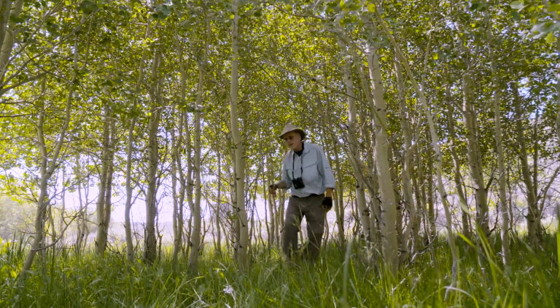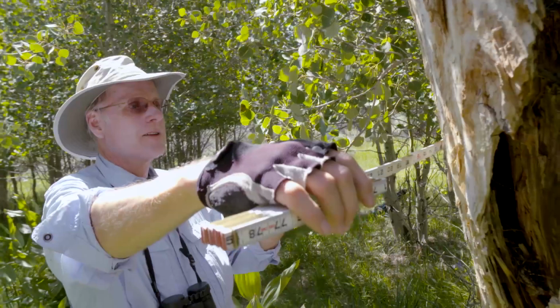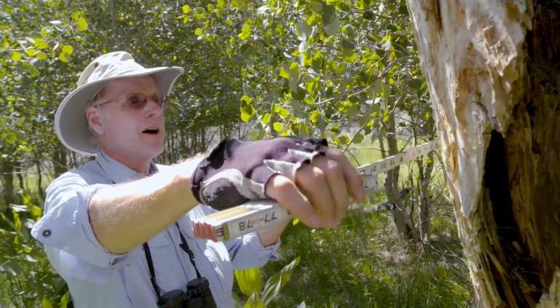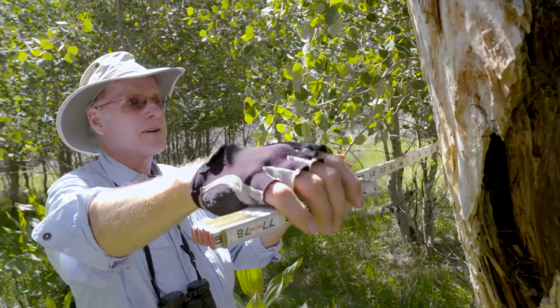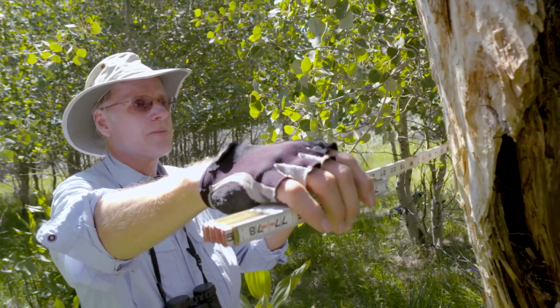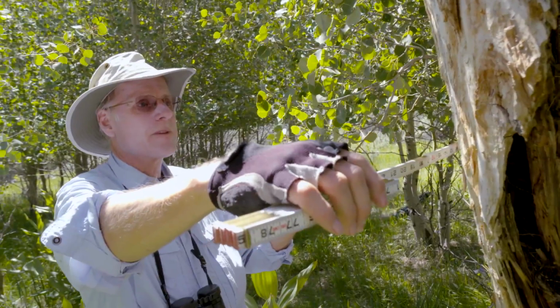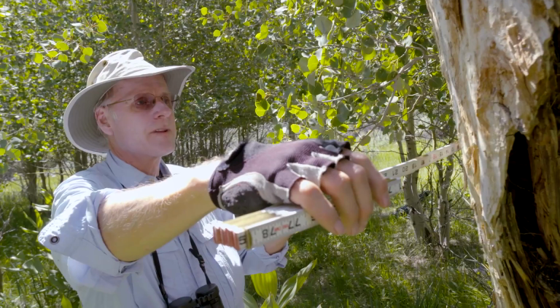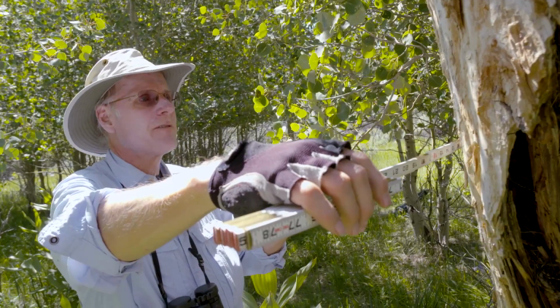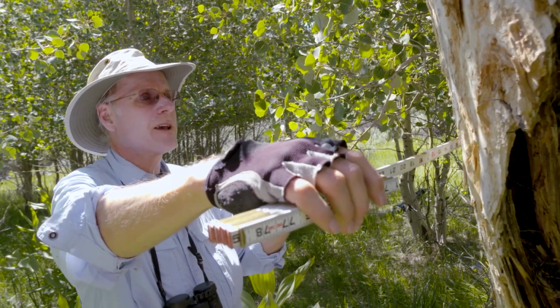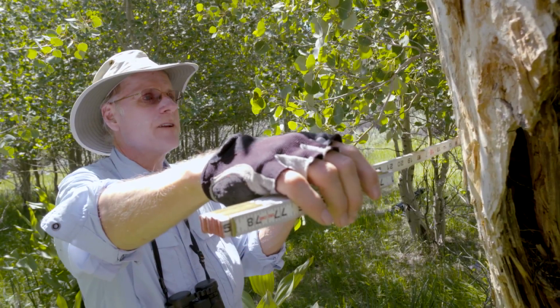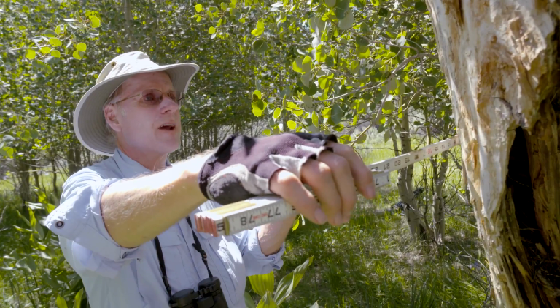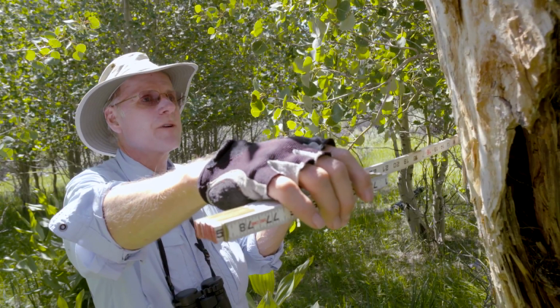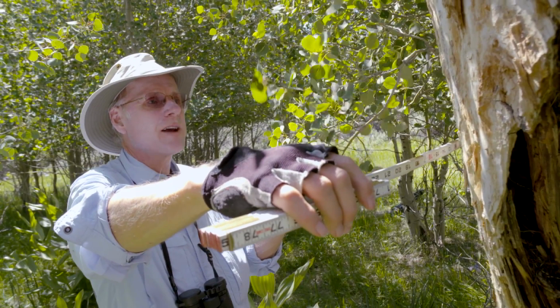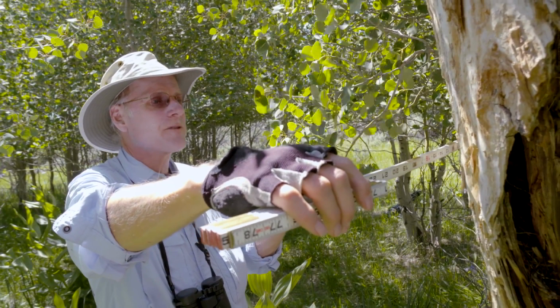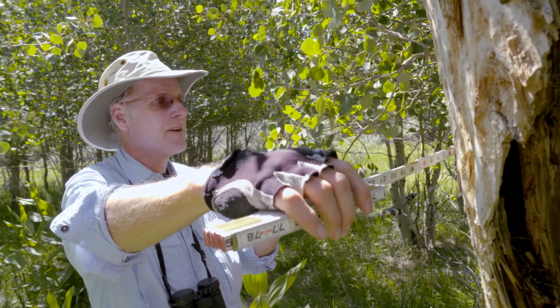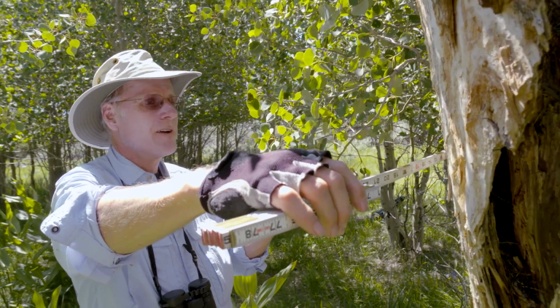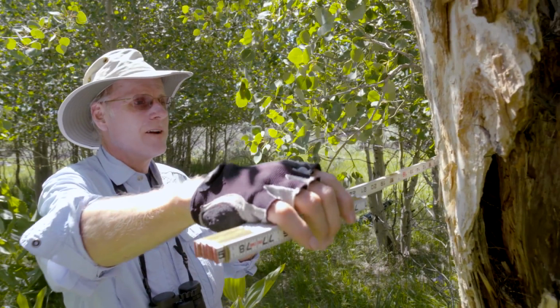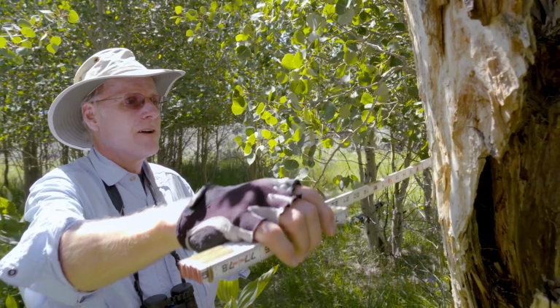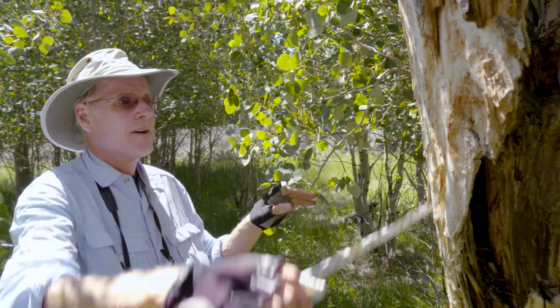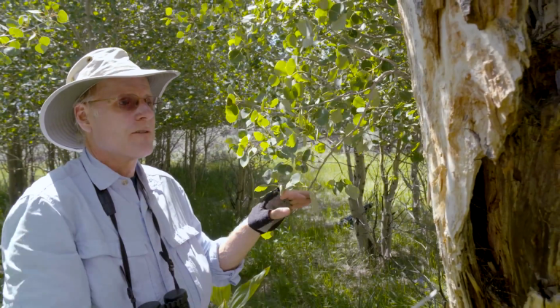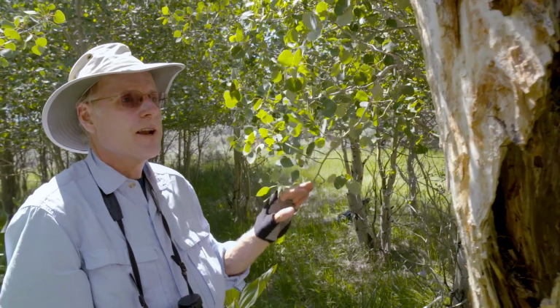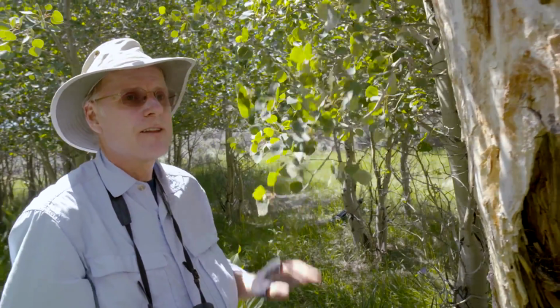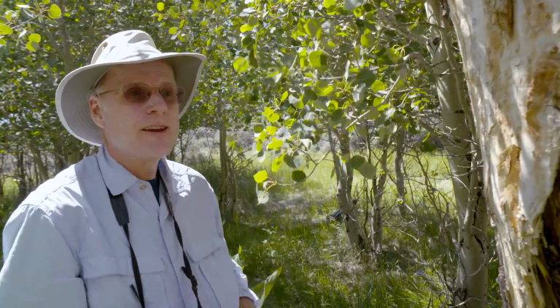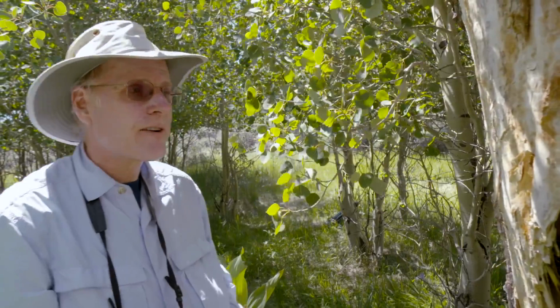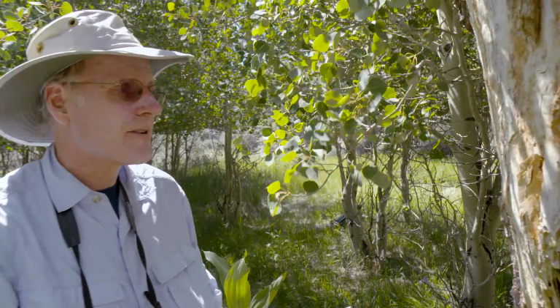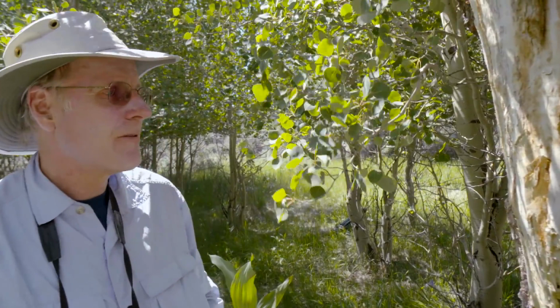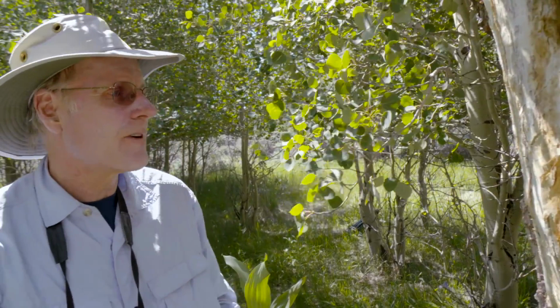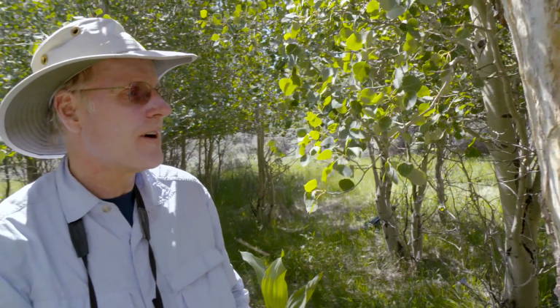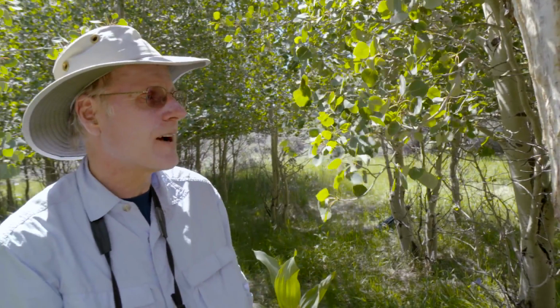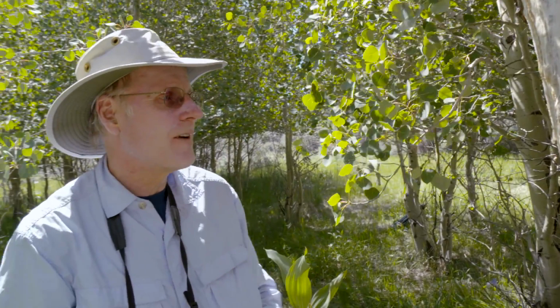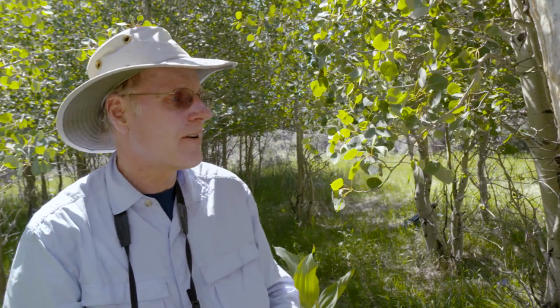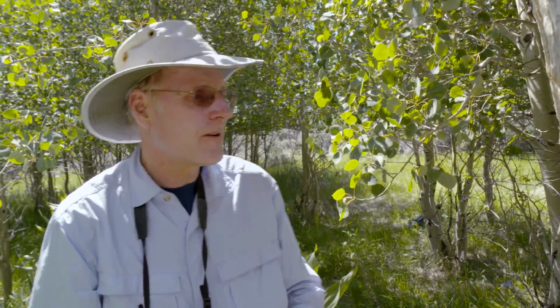This is about a 70 centimeter diameter aspen tree. It originated in the 1800s before livestock arrived on Heart Mountain.